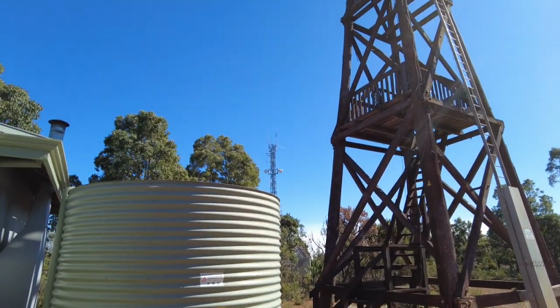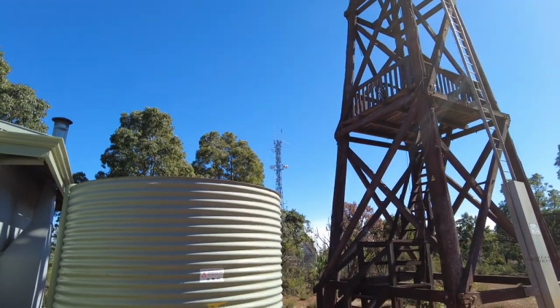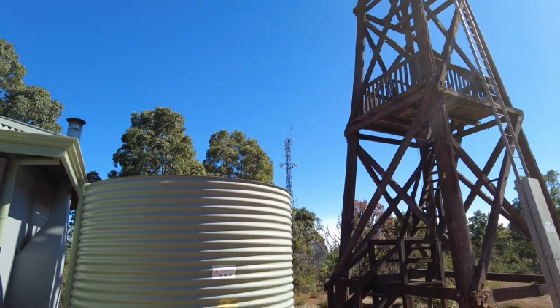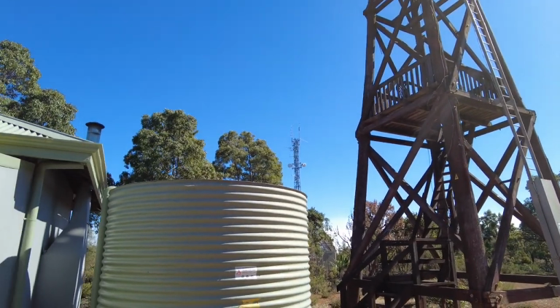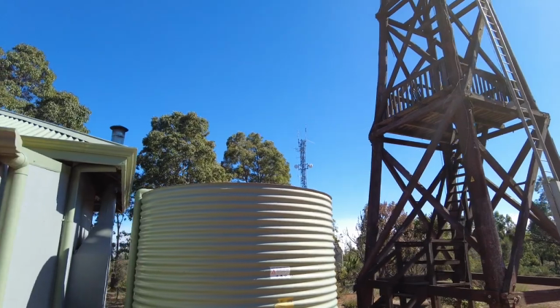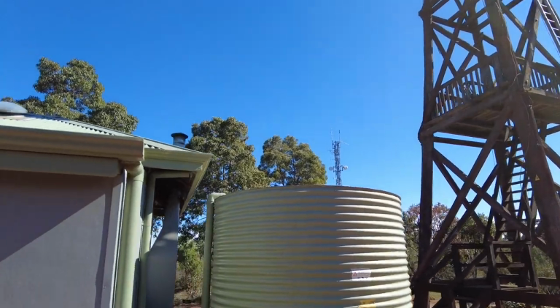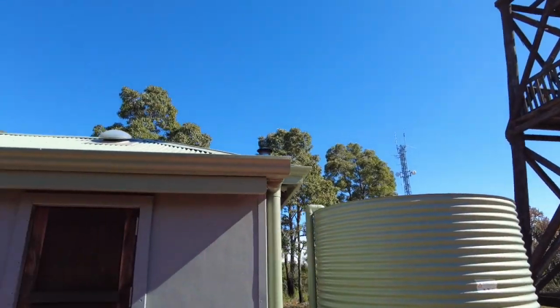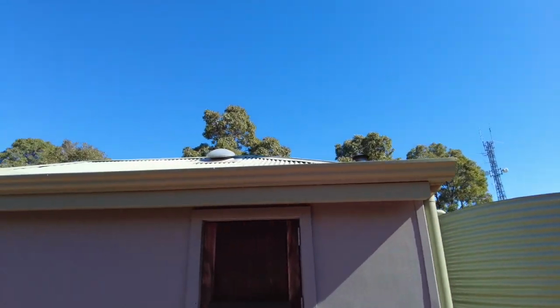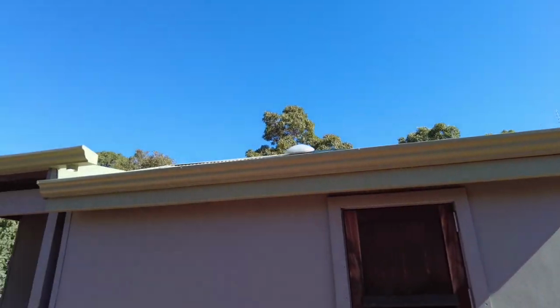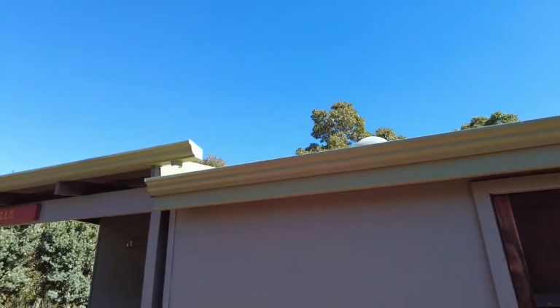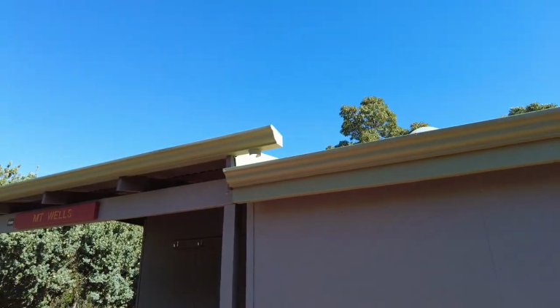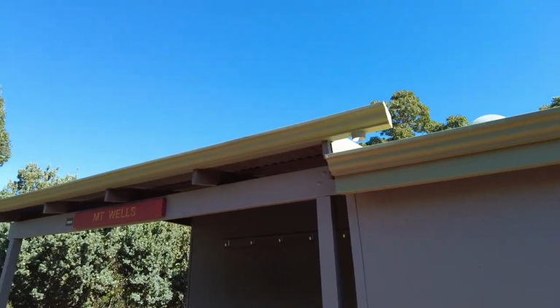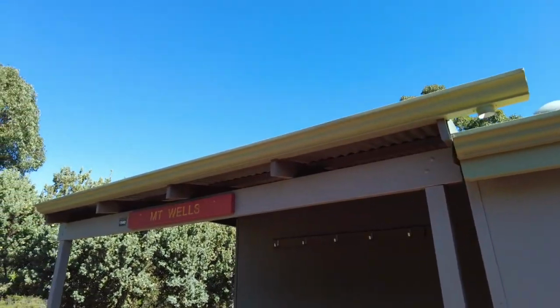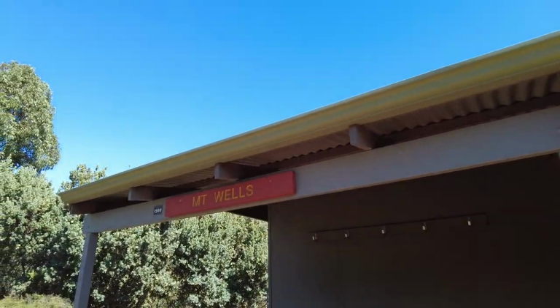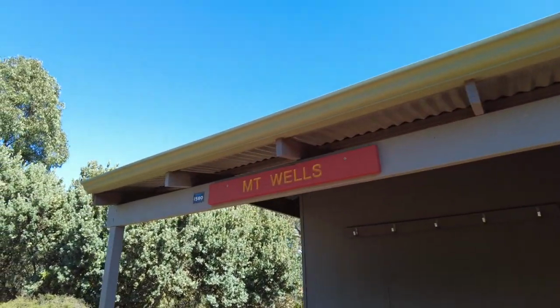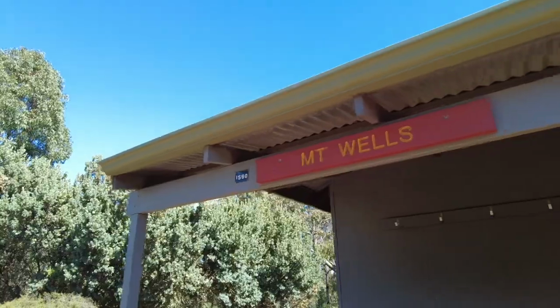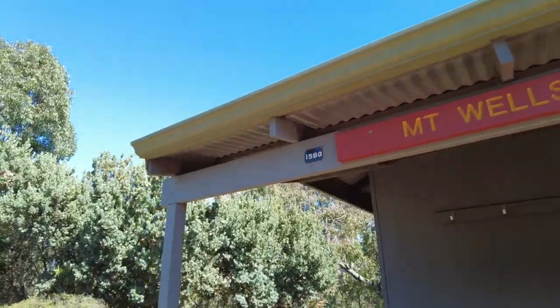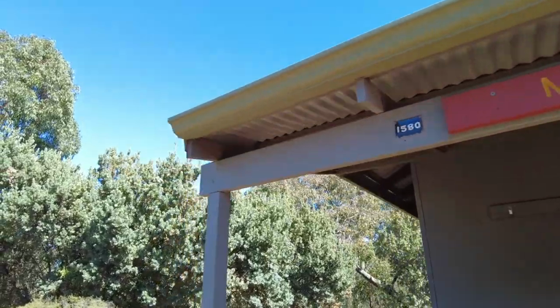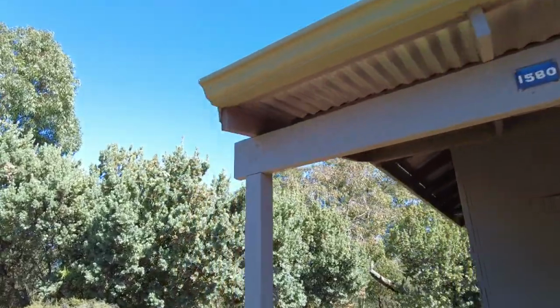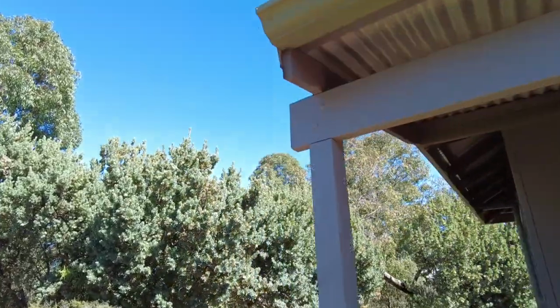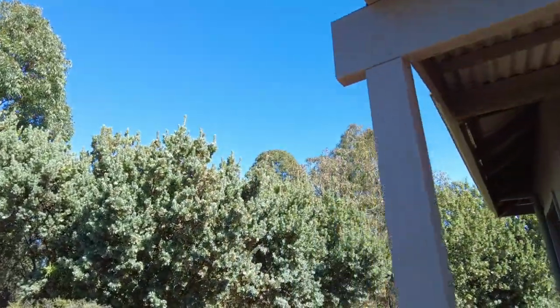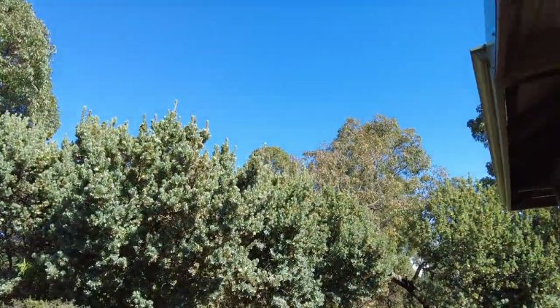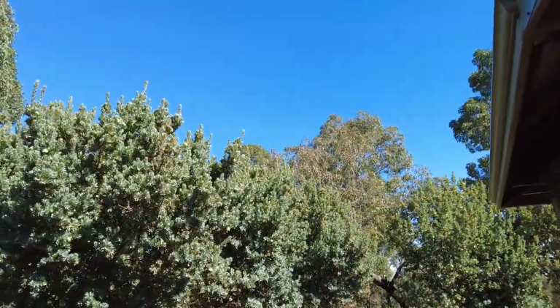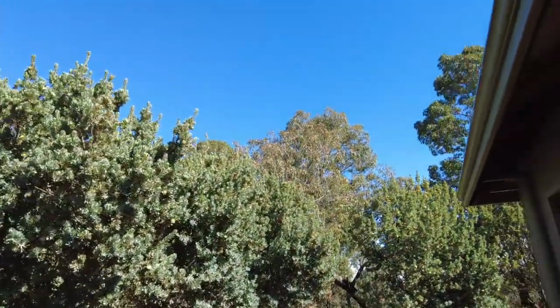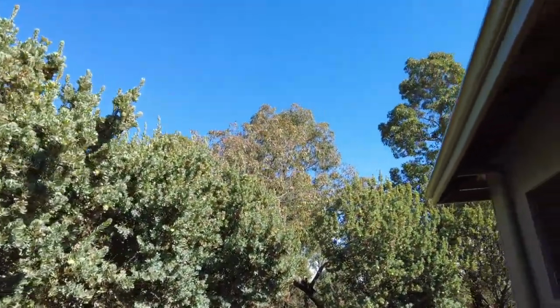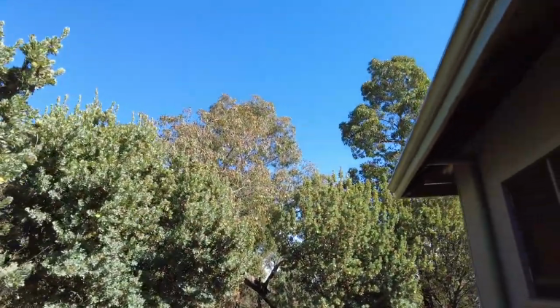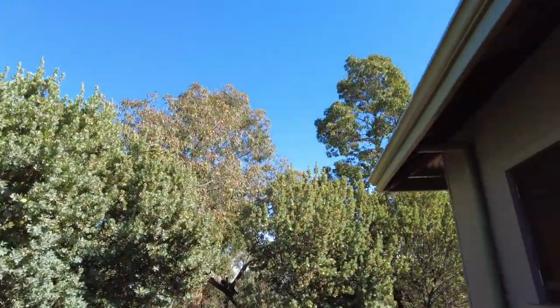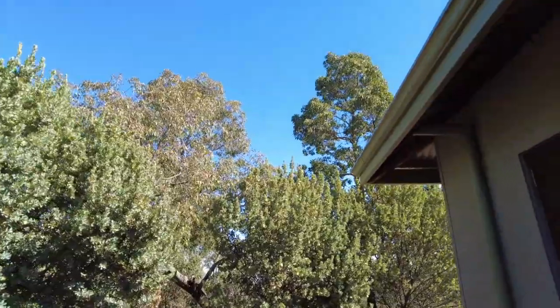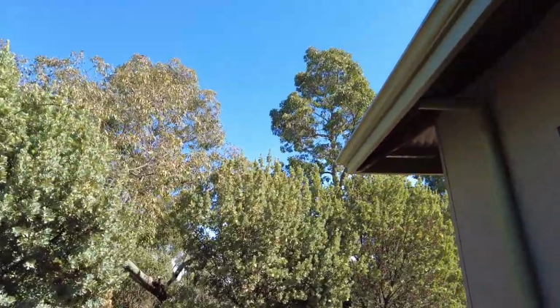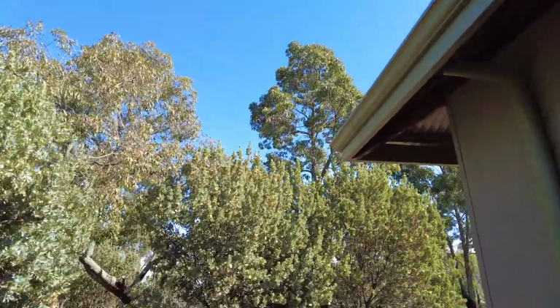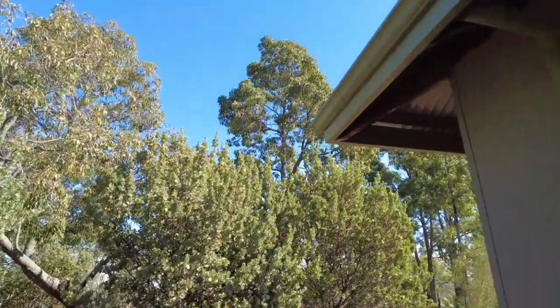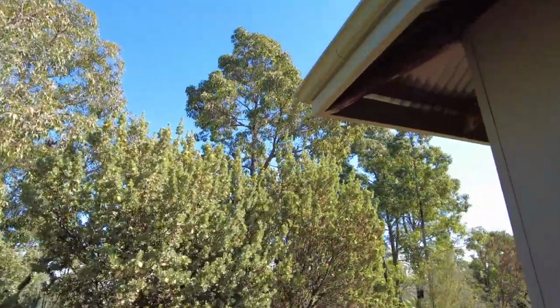First water tank on the right hand side of the cabin. I think that's the only one but I'm not certain — I'll go and have a look. Yep, that's the only one.